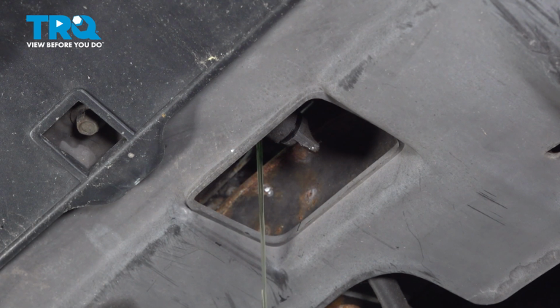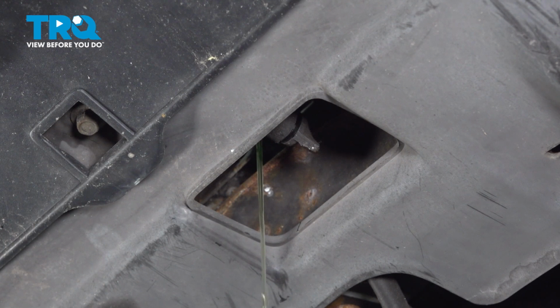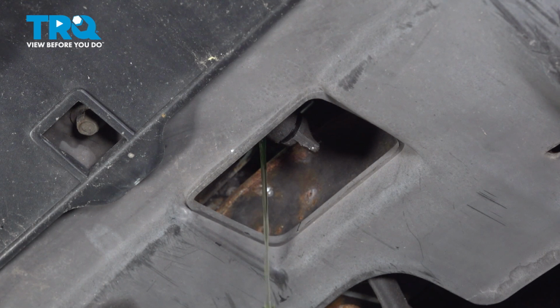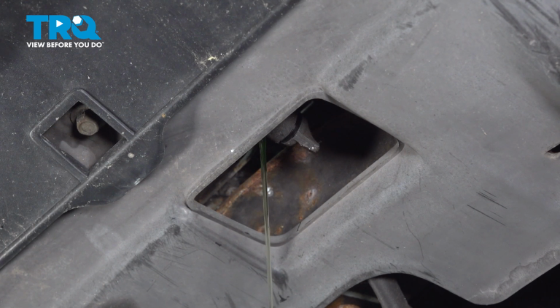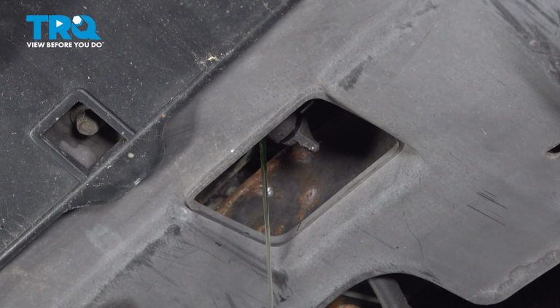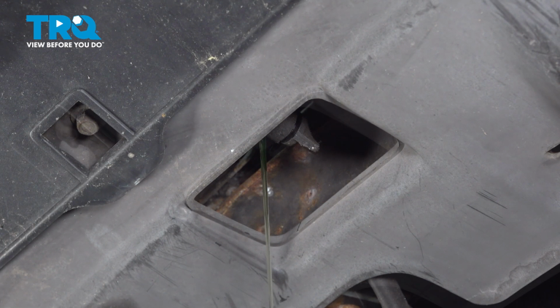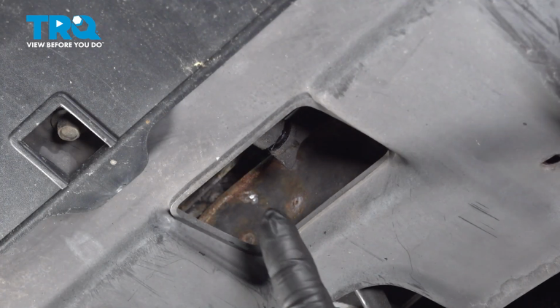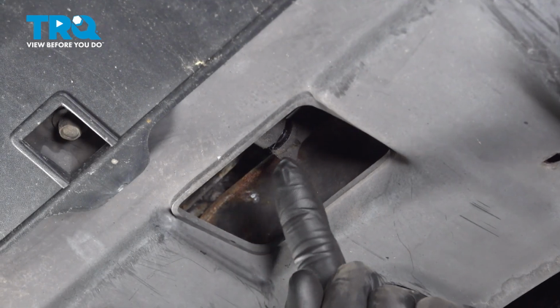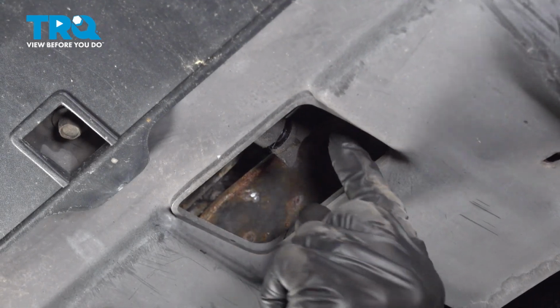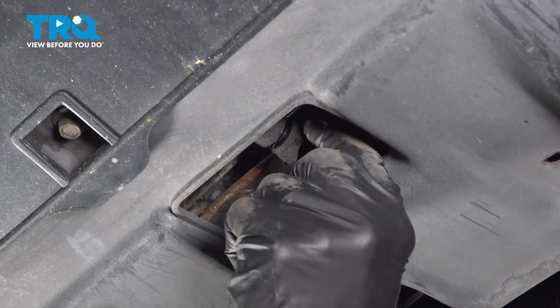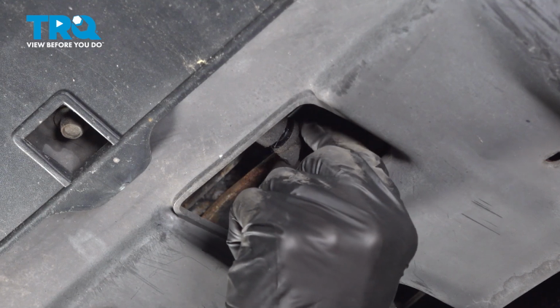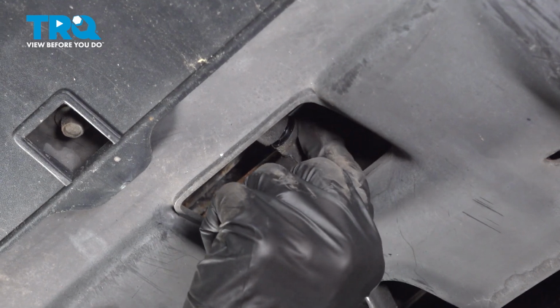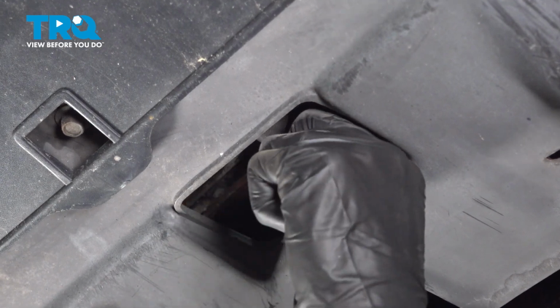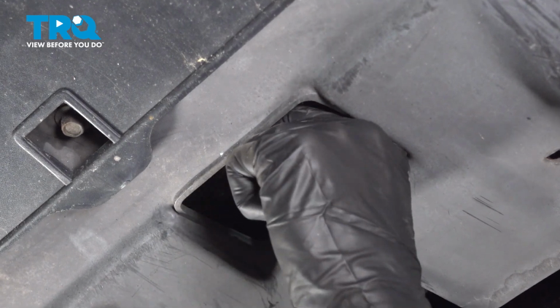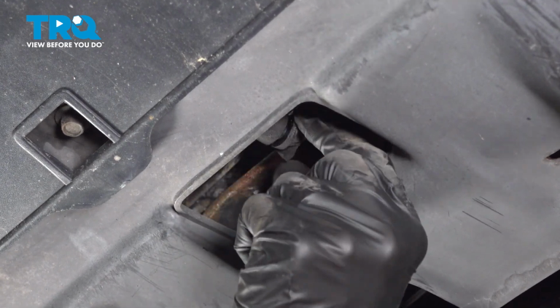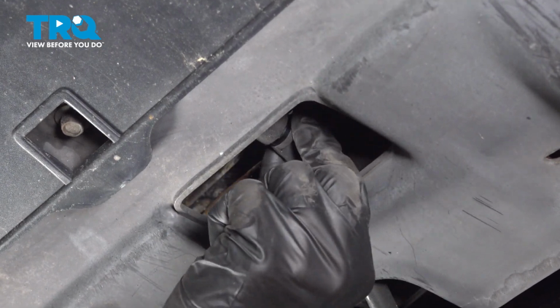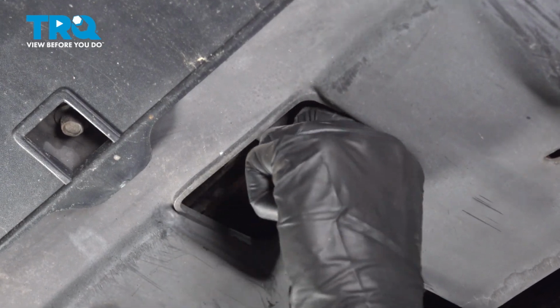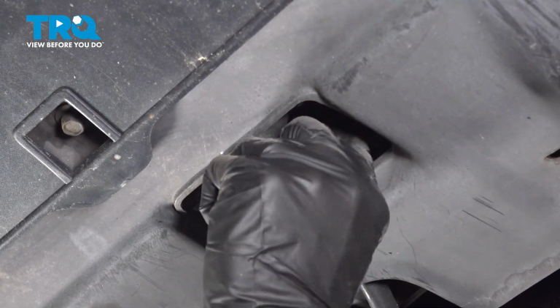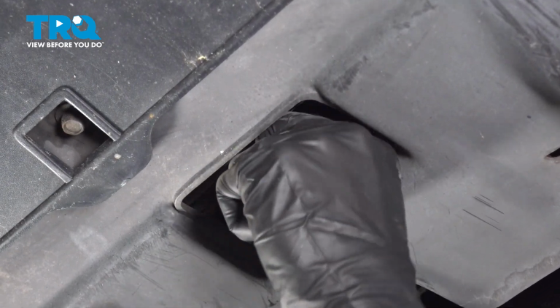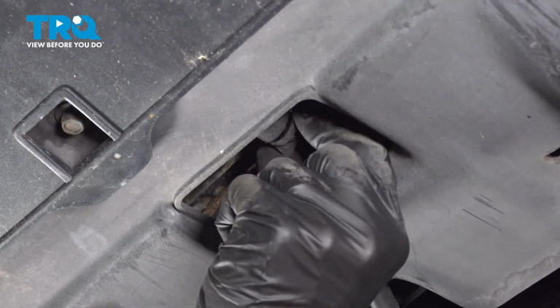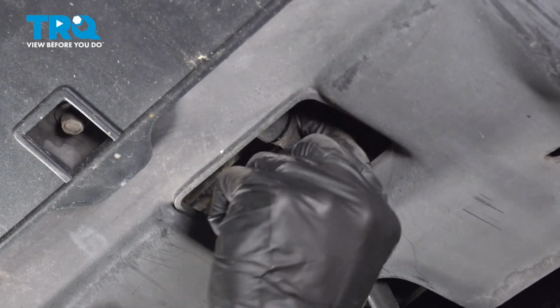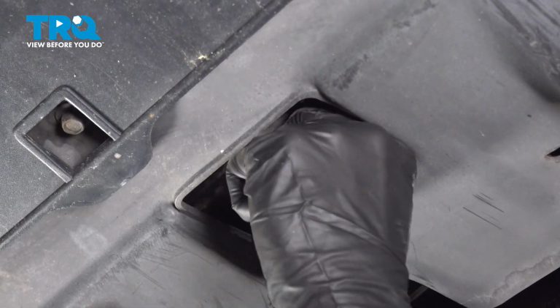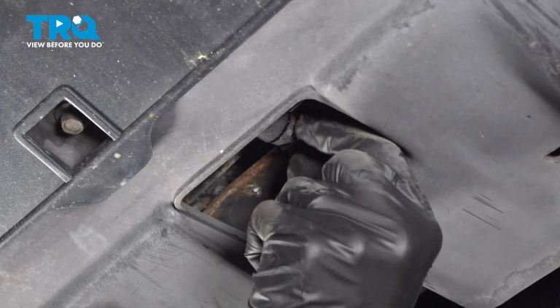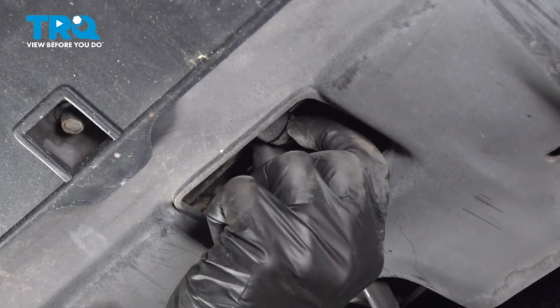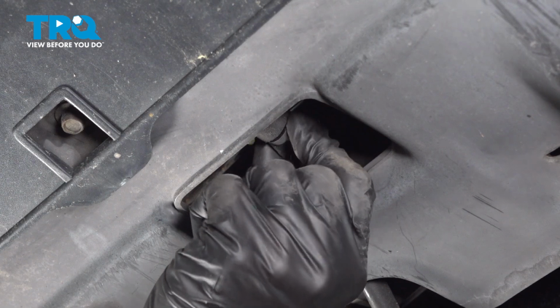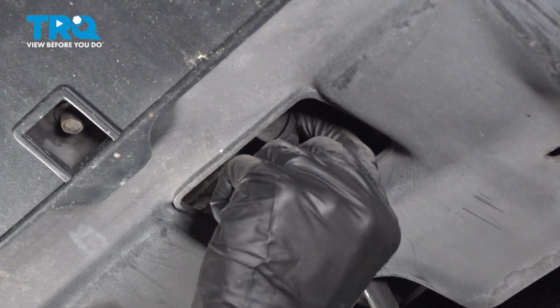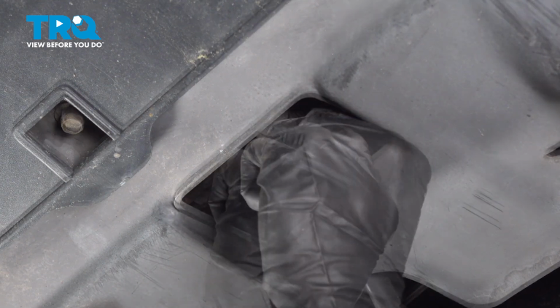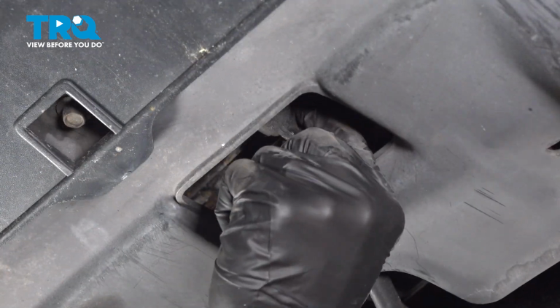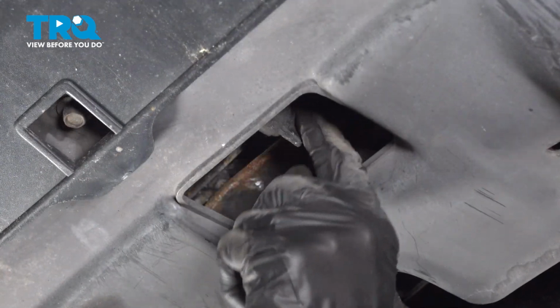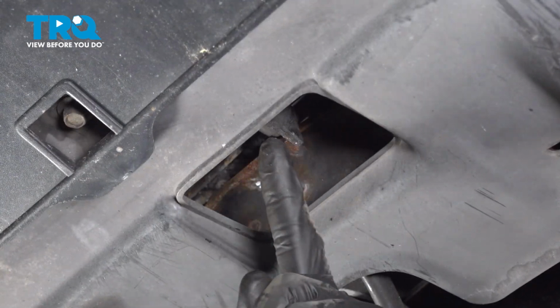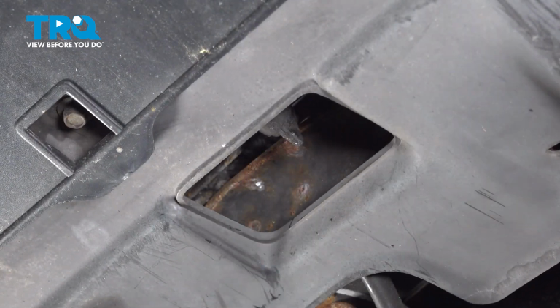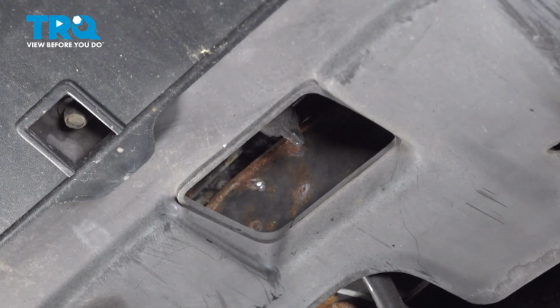Allow your coolant to drain. Once your coolant has finished draining, we'll continue on to closing up that drain. Just turn that clockwise until it's completely bottomed out. Double-check to make sure that's secure, and clean up your mess.